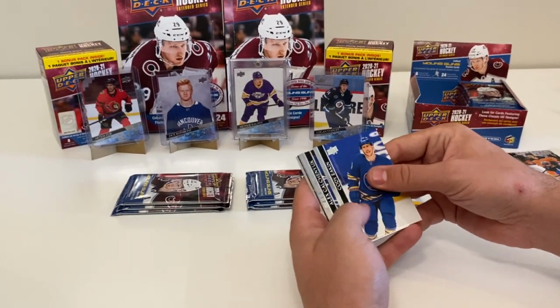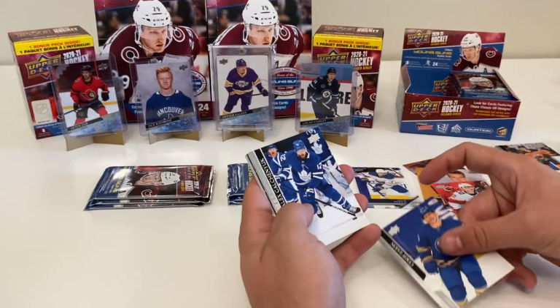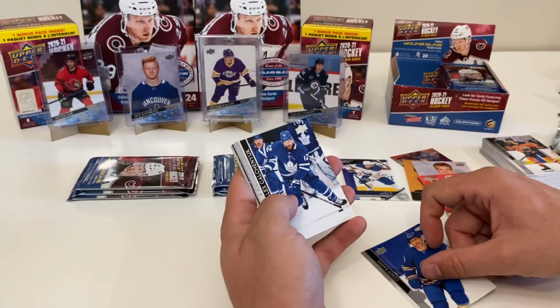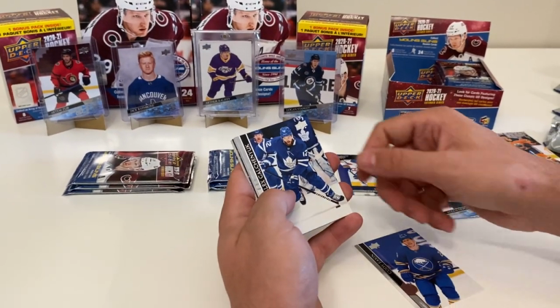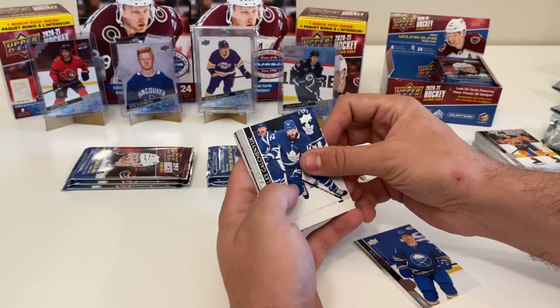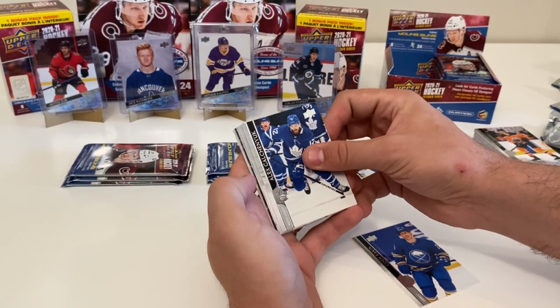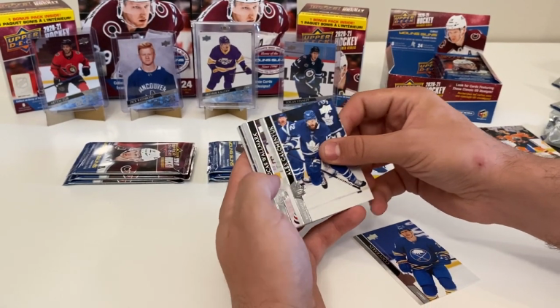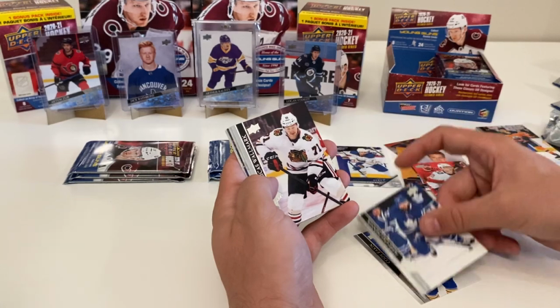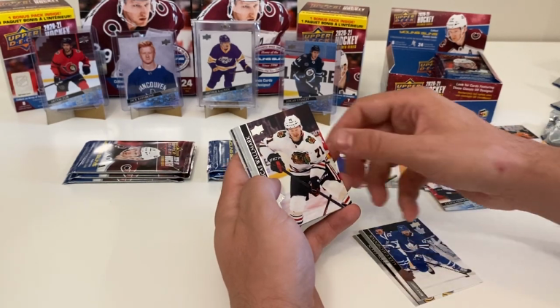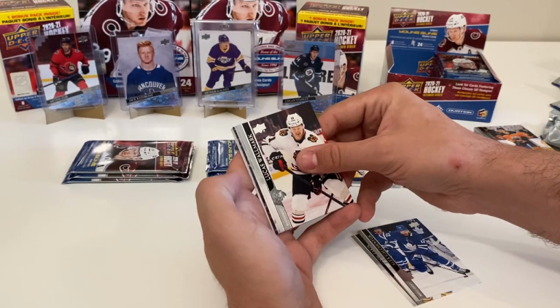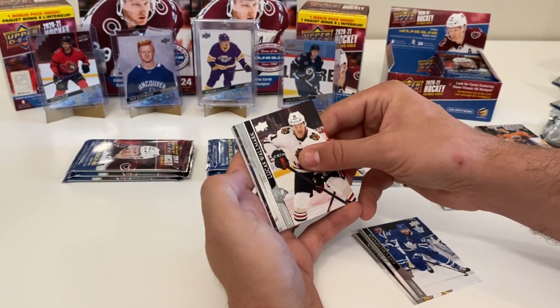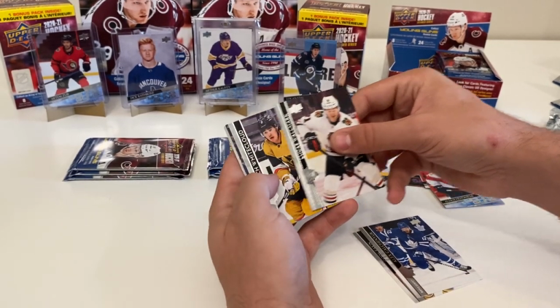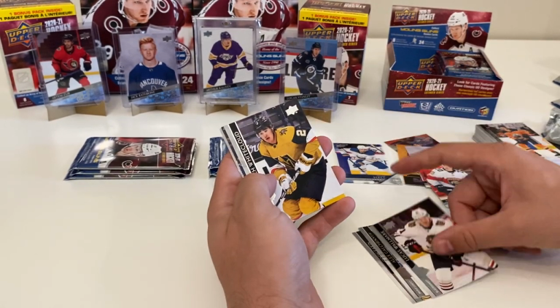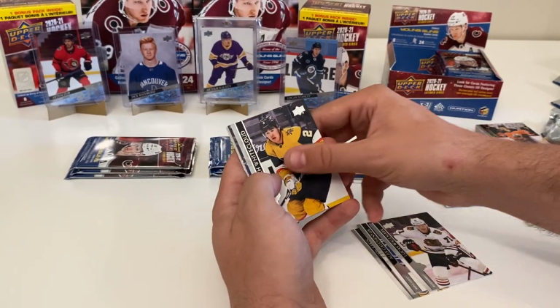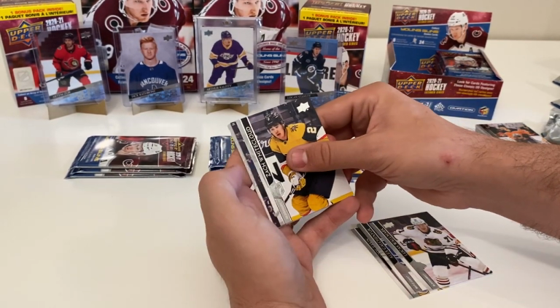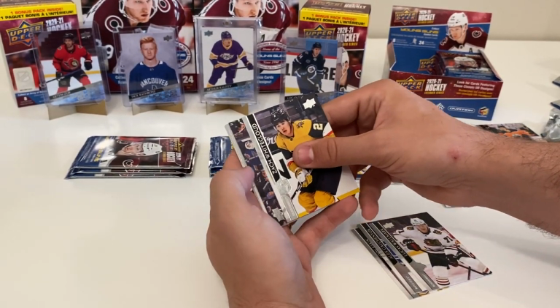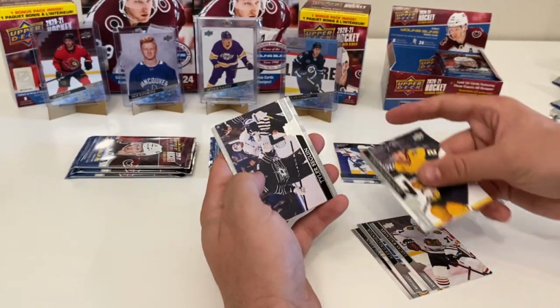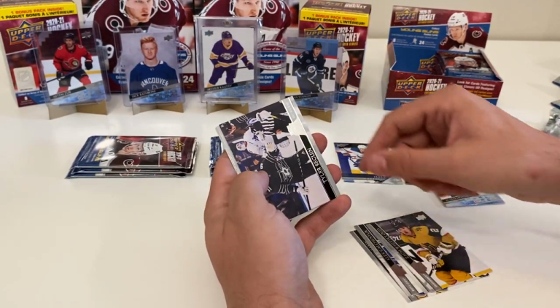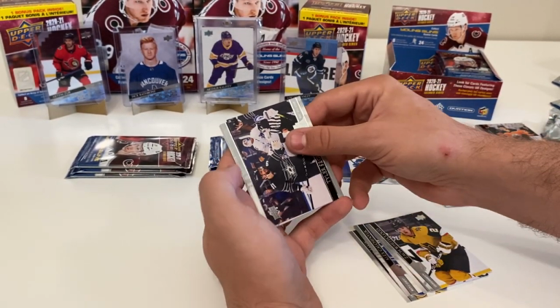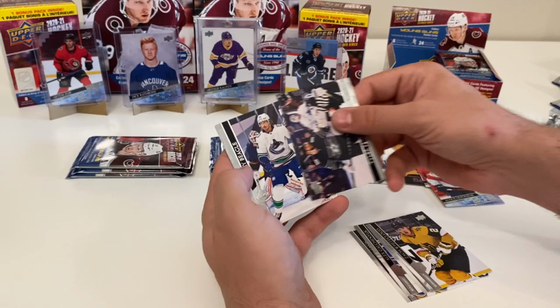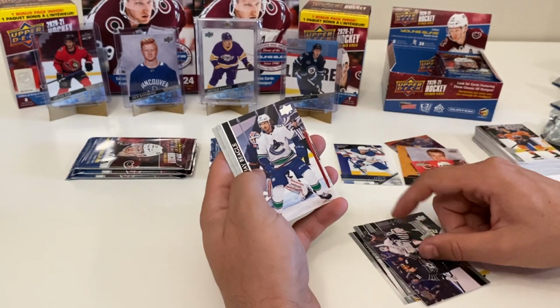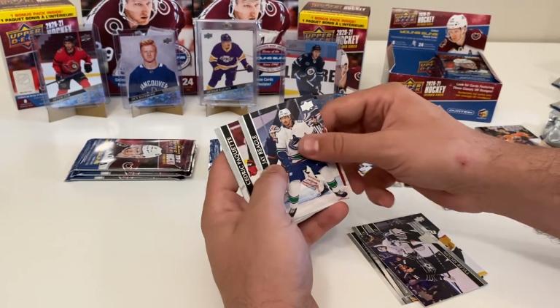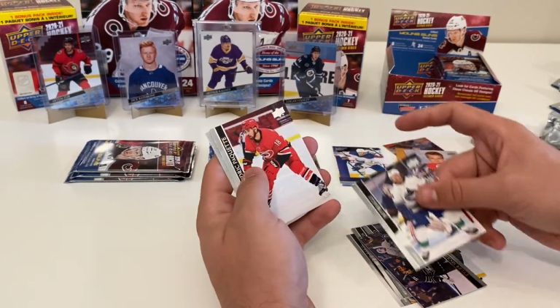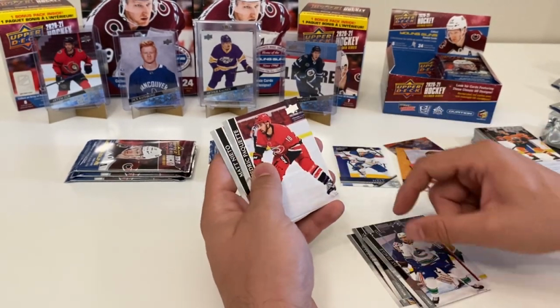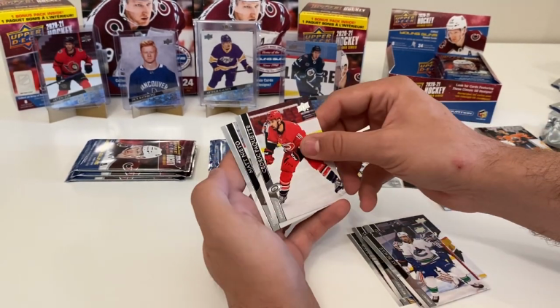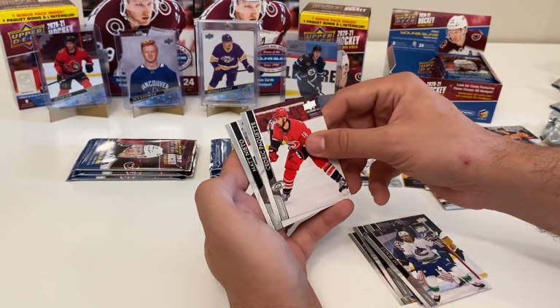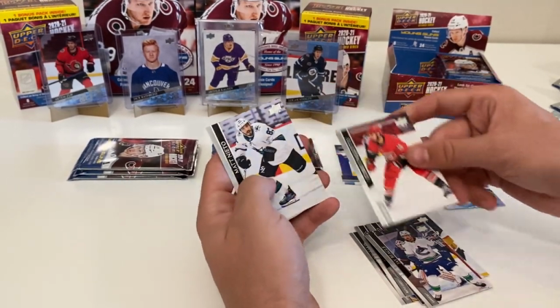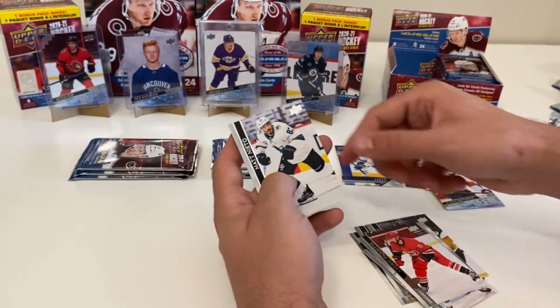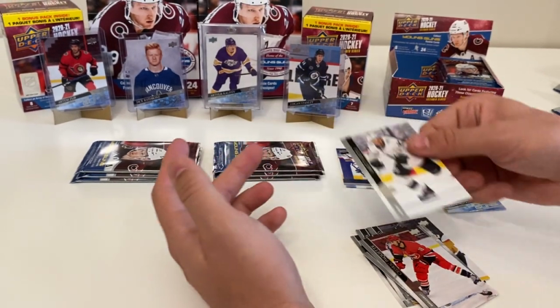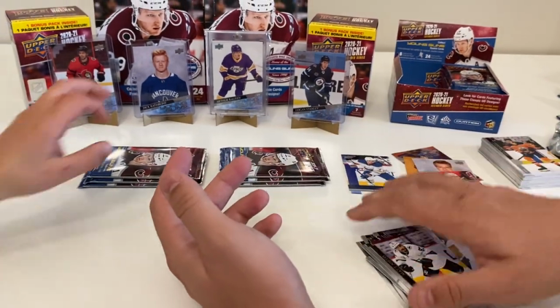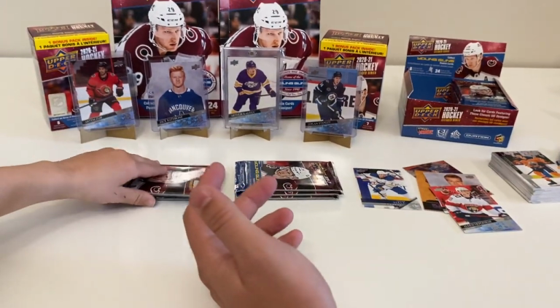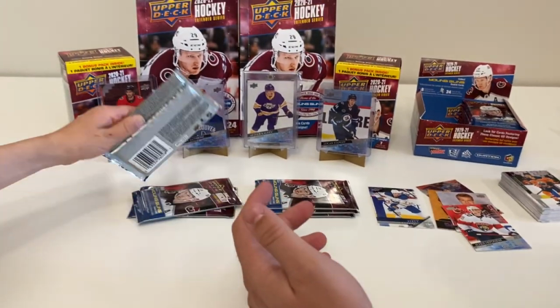We've got Cody Eakin, Alex Galchenyuk, Lucas Walmart, Zach Whitecloud, Tyler Sagan, Jay Beagle - it's like a base pack. Also Cedric Paquette and Matt Mieto - base pack.